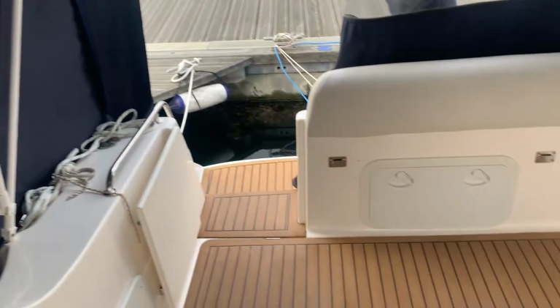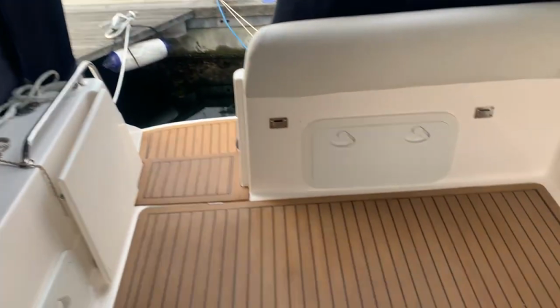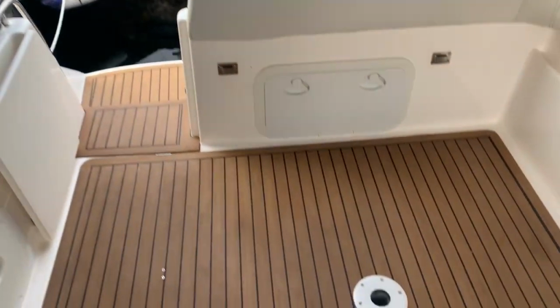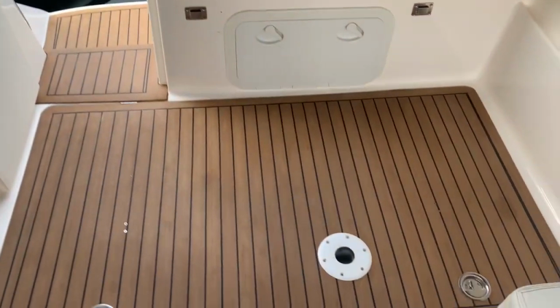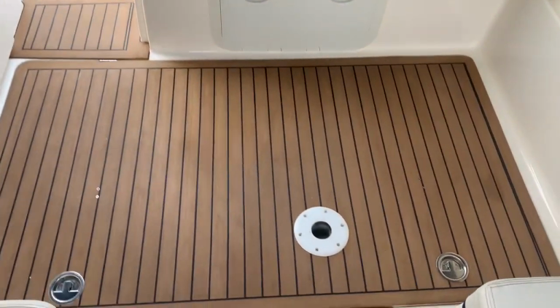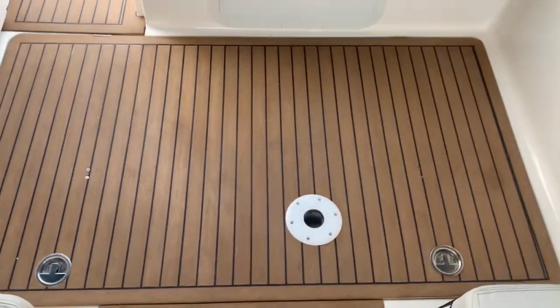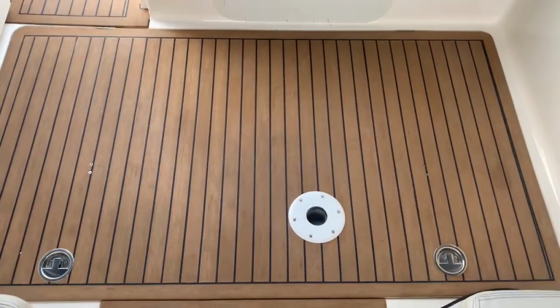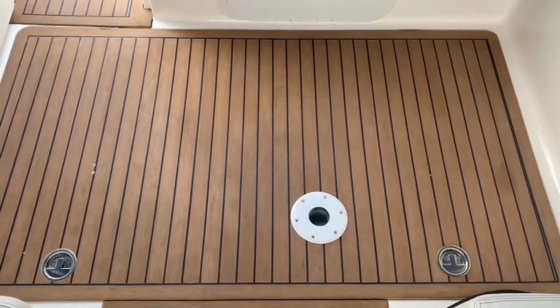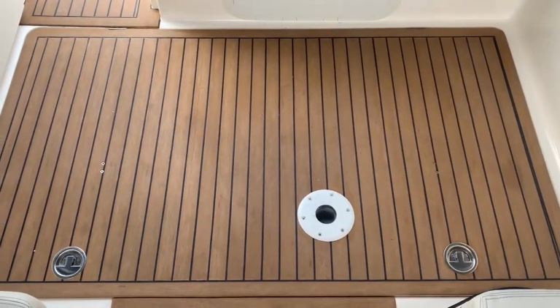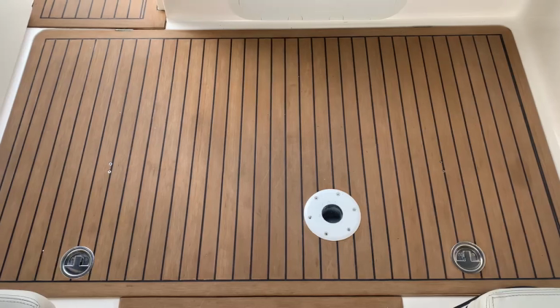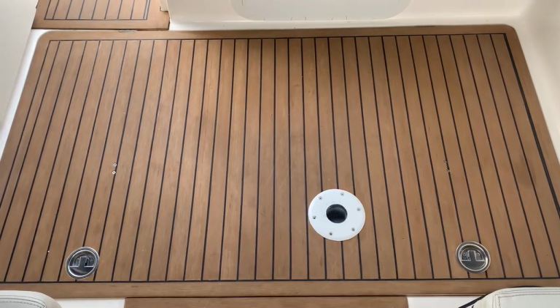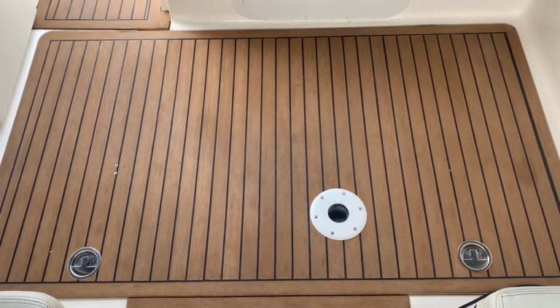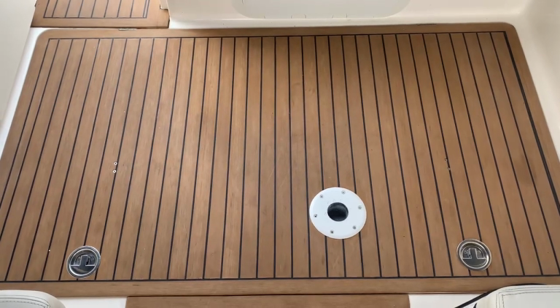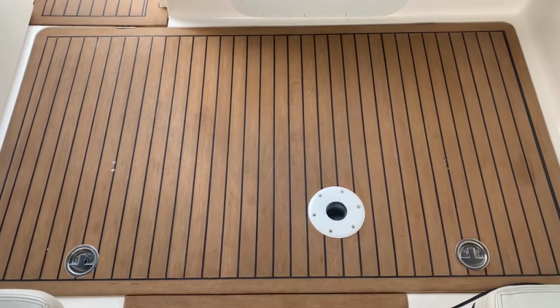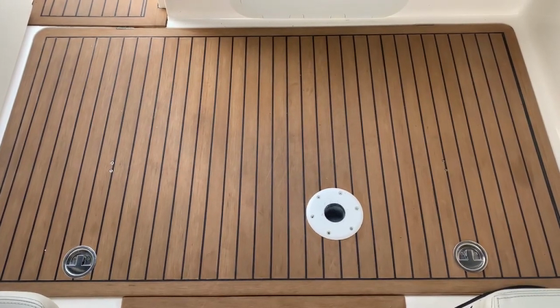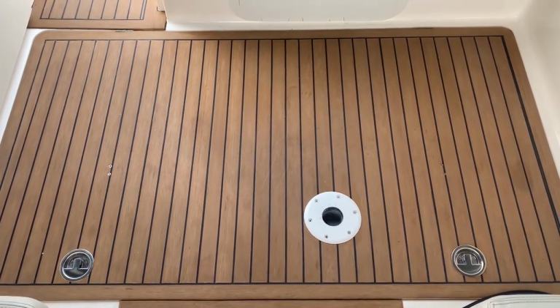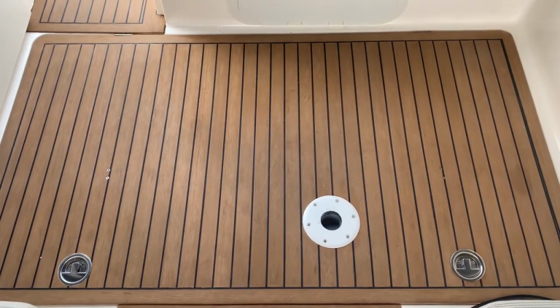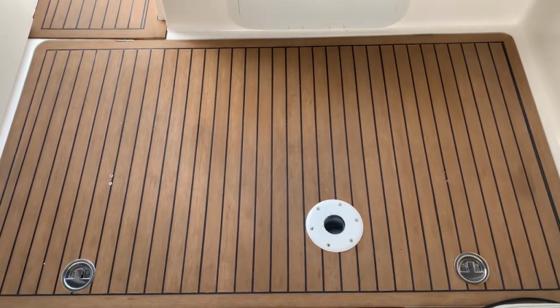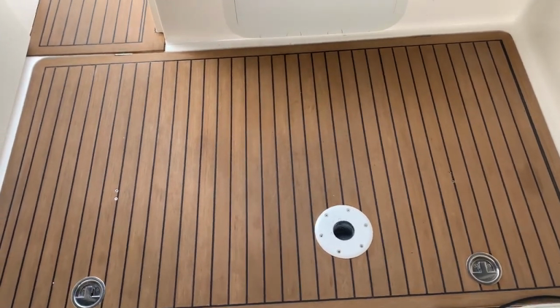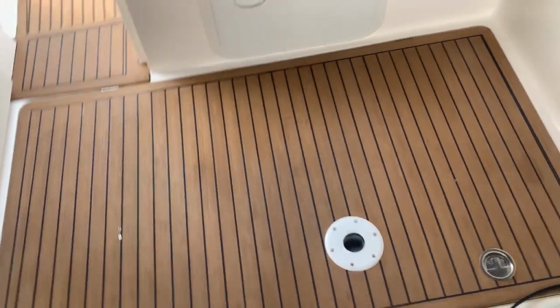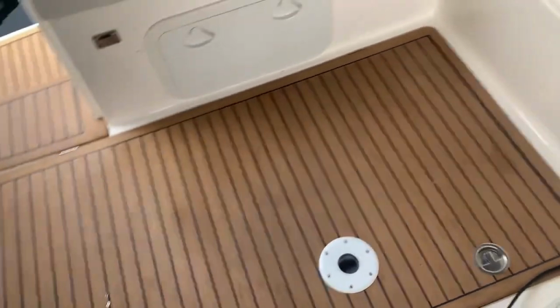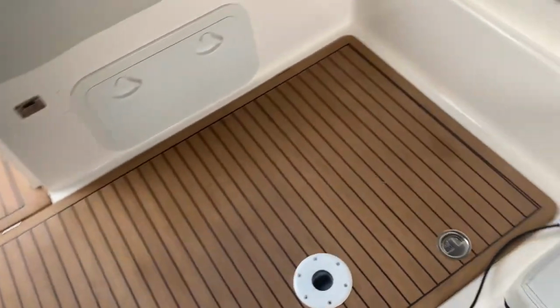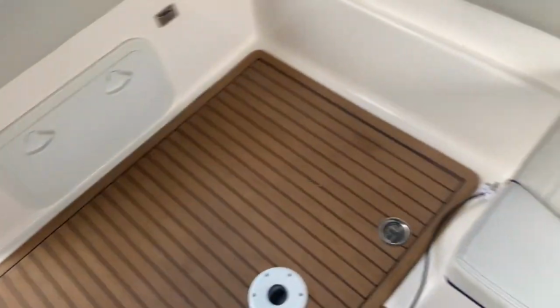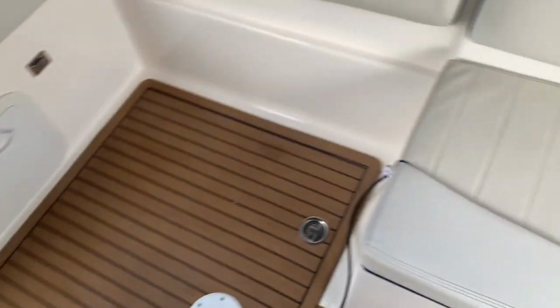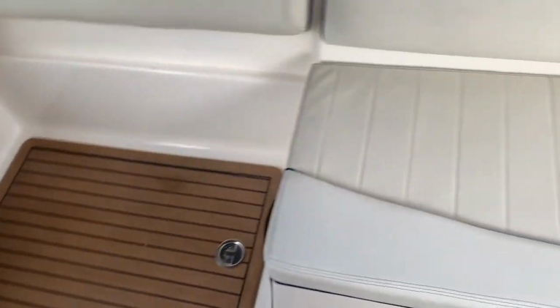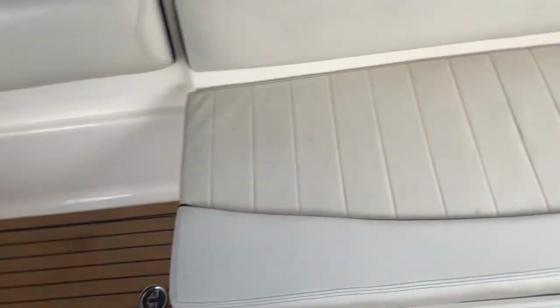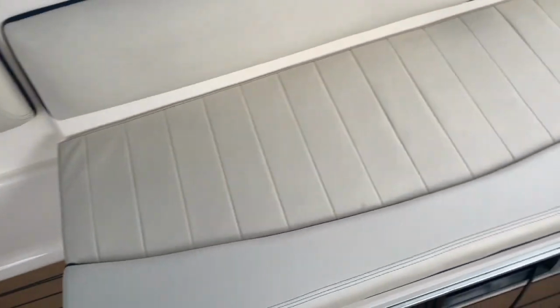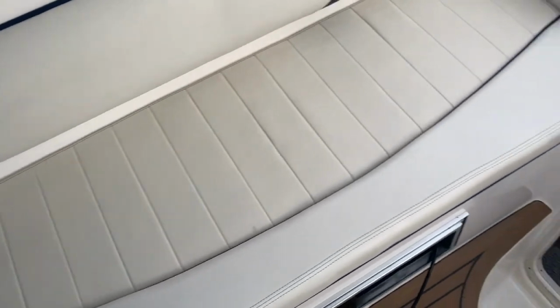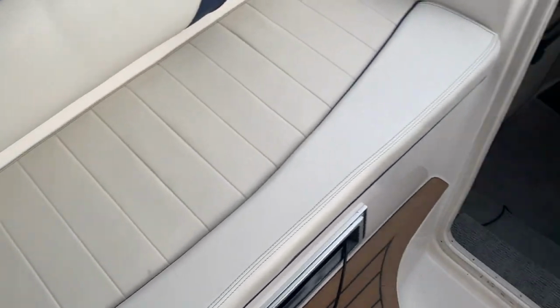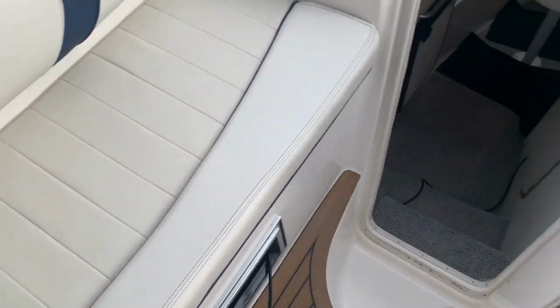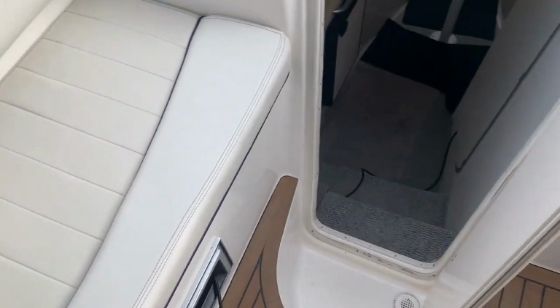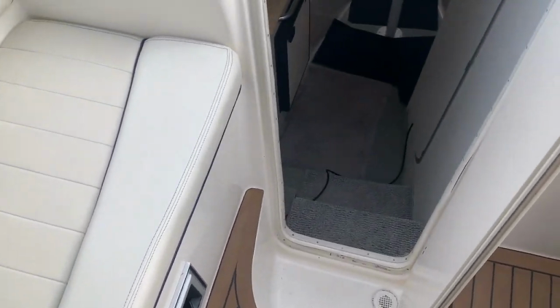Here we have the engine bay, which is nice and easy to access with a beautiful engine under it. It's all clean and tidy. There's a chlorifier in there and a holding tank.